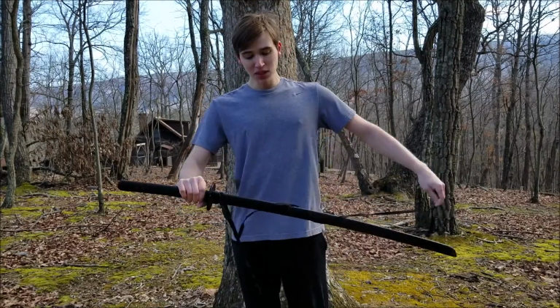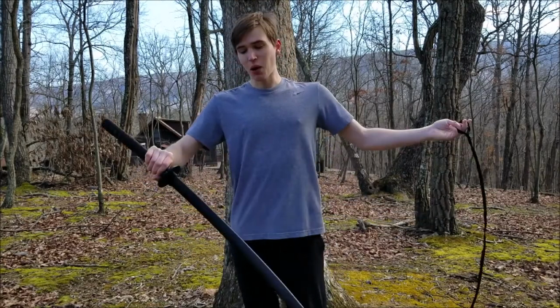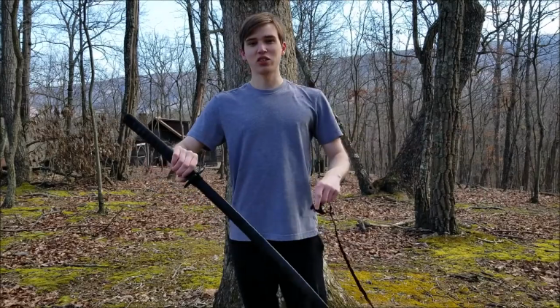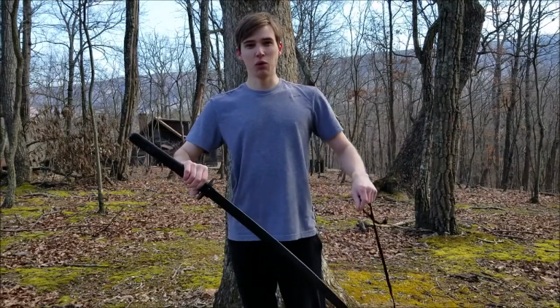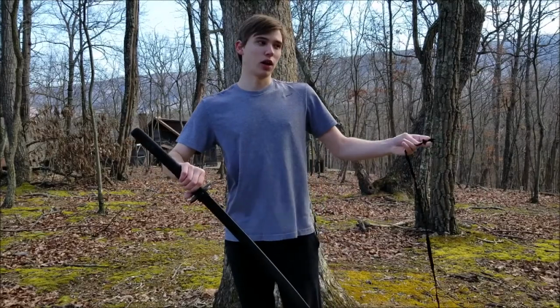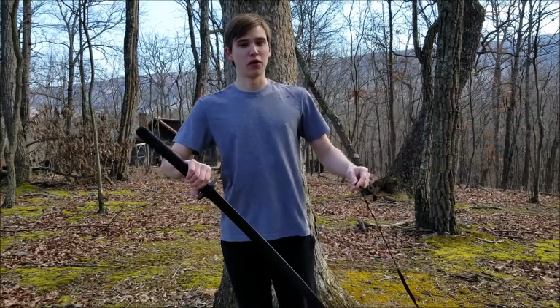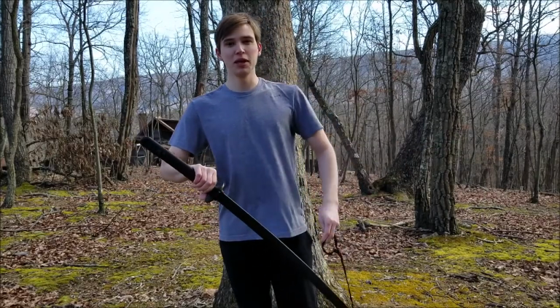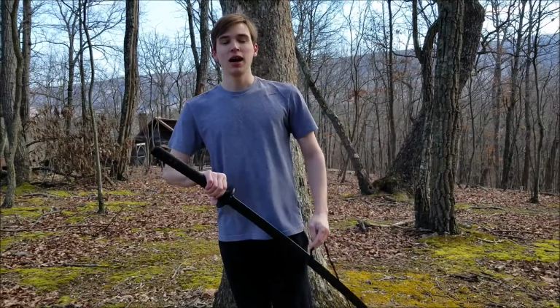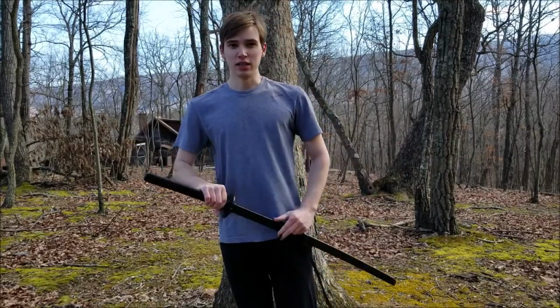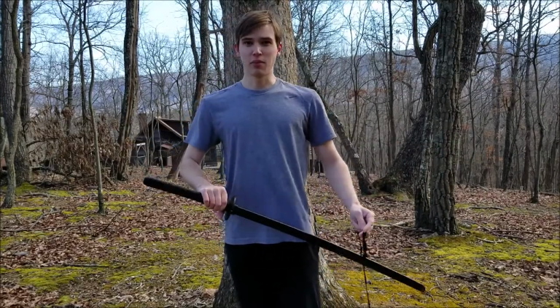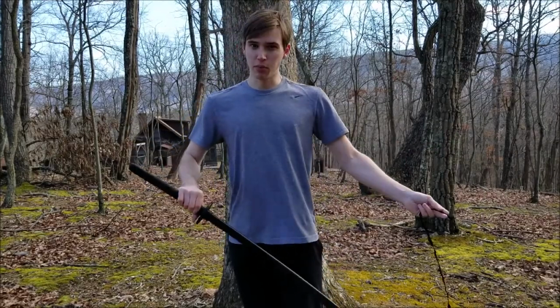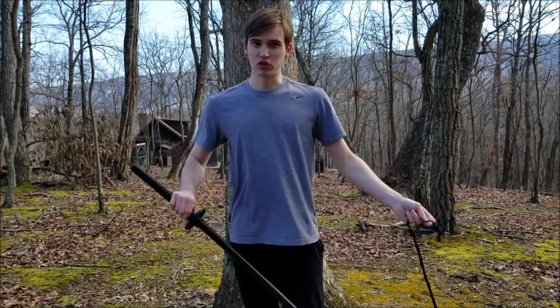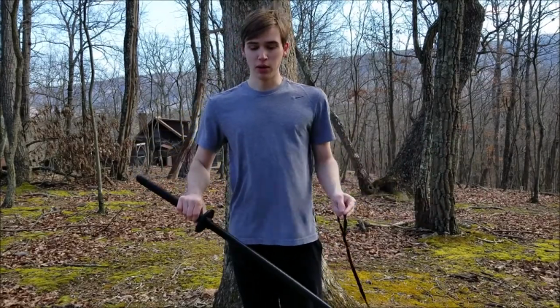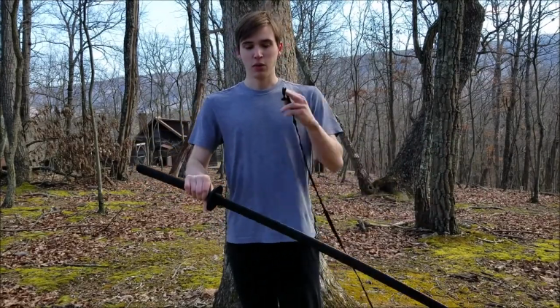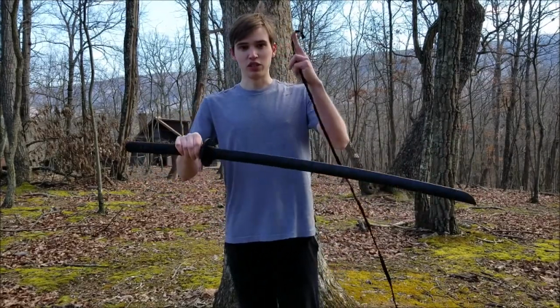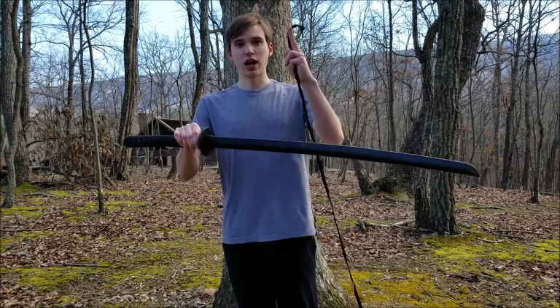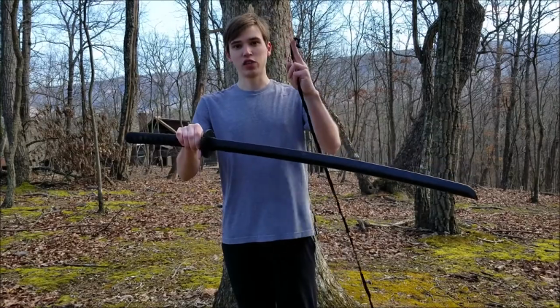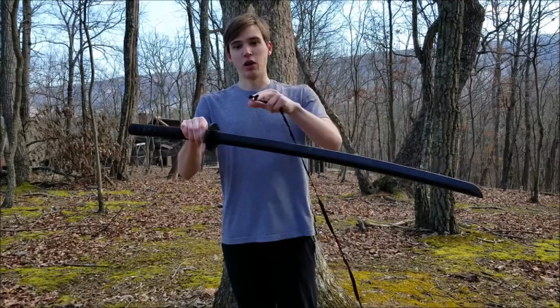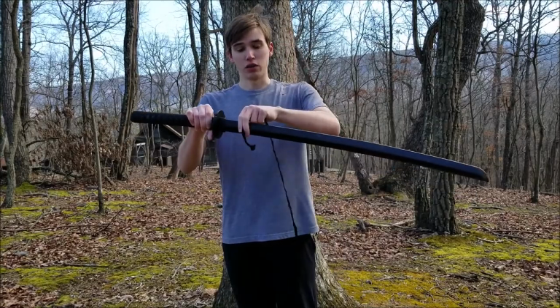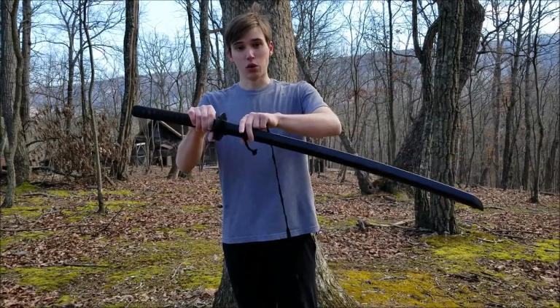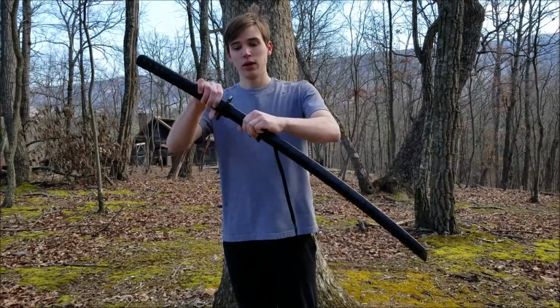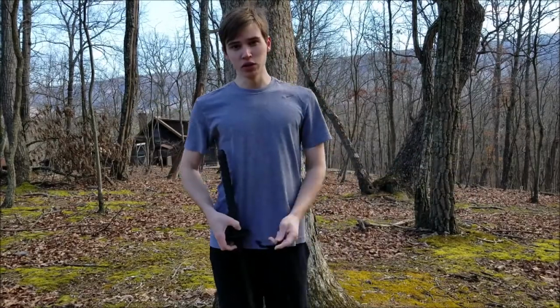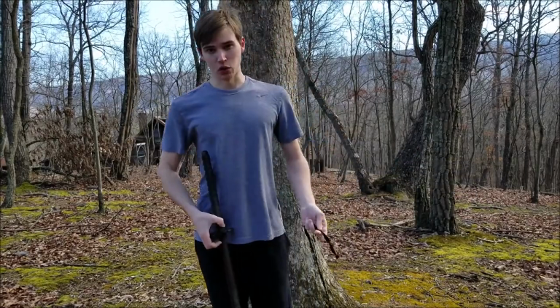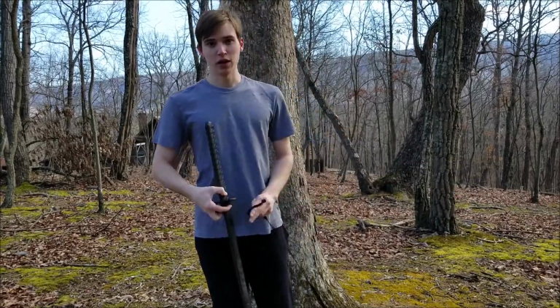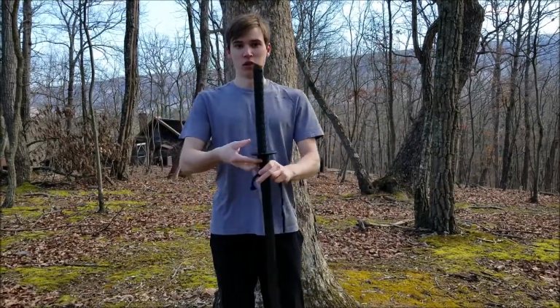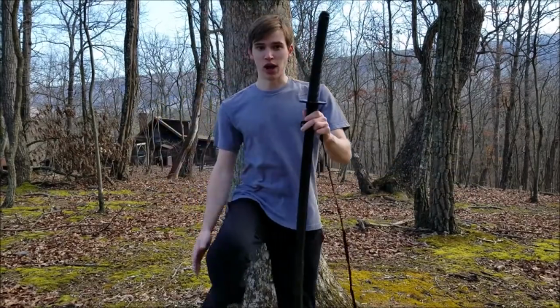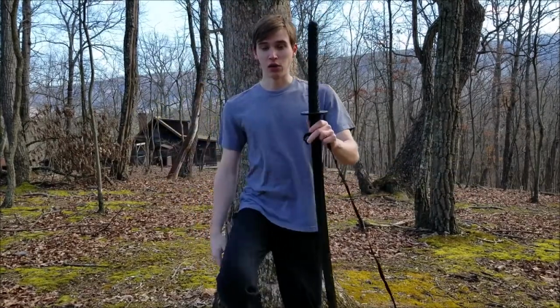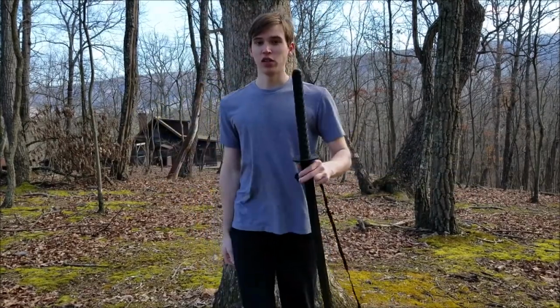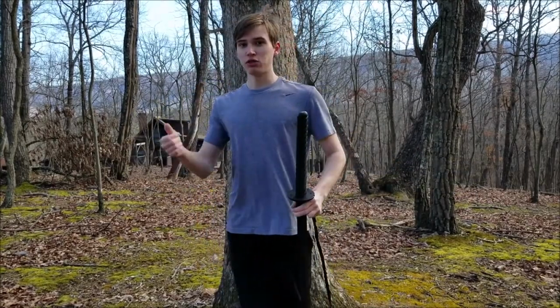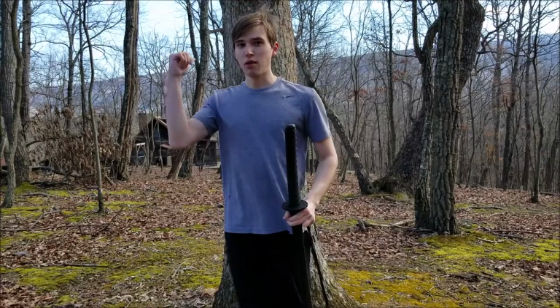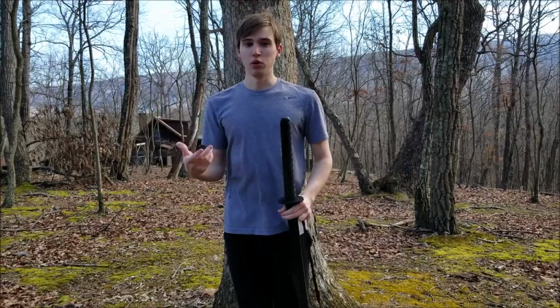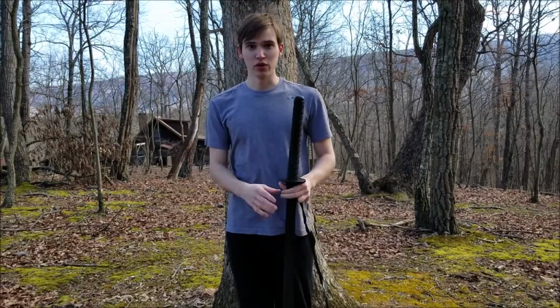While that skit was for fun in the beginning, I did skip a very important step, which is to tie your sageo — the cord — onto your sword, and then onto your ankle, so that after you climb up, you can retrieve it.